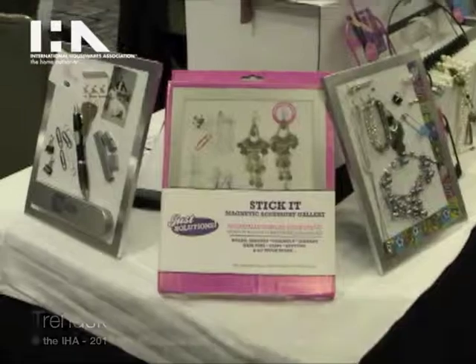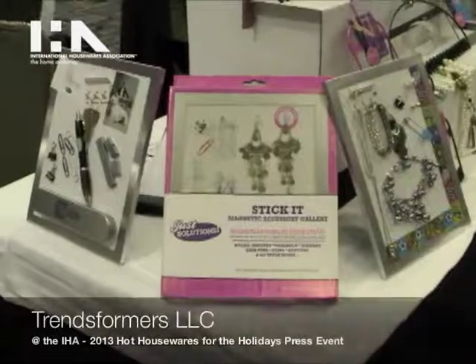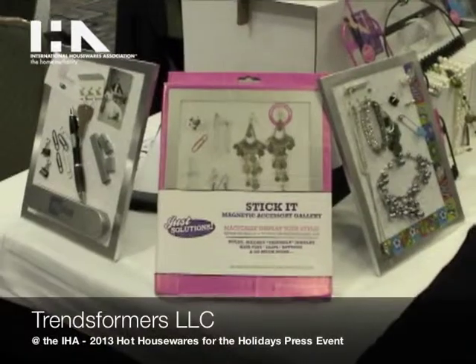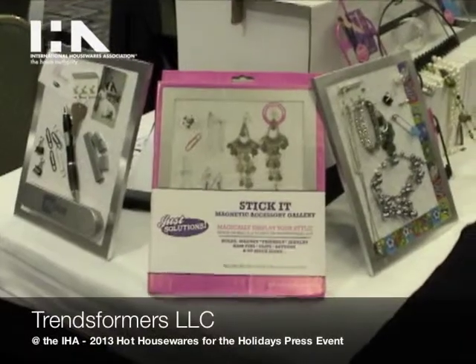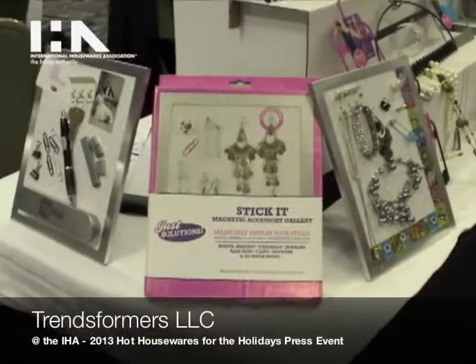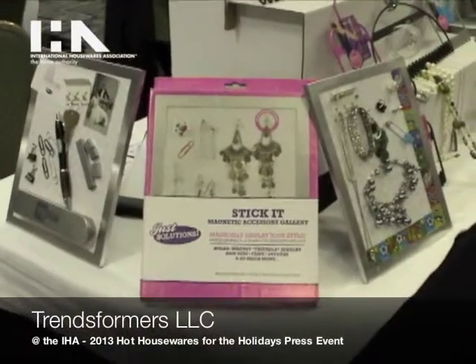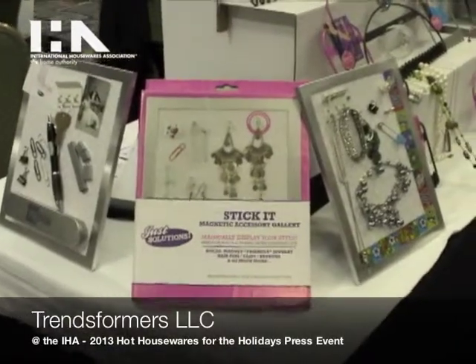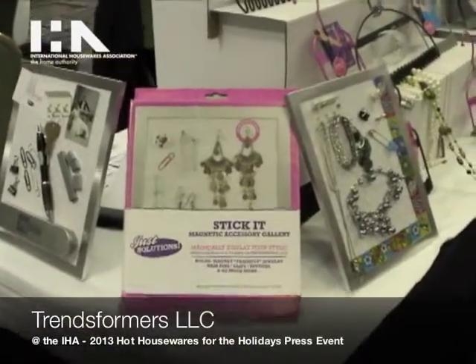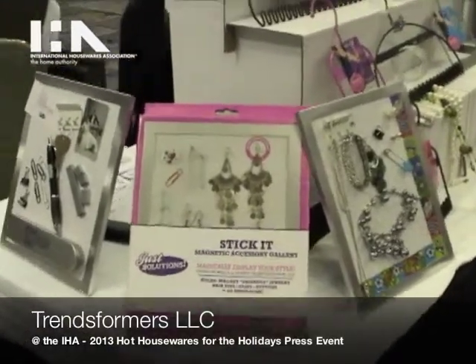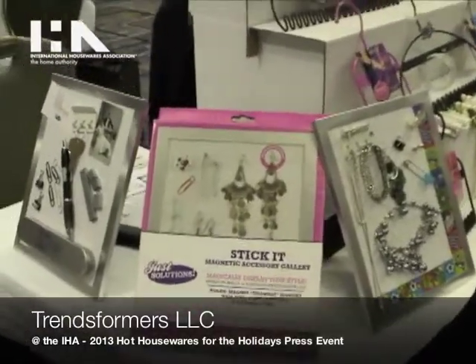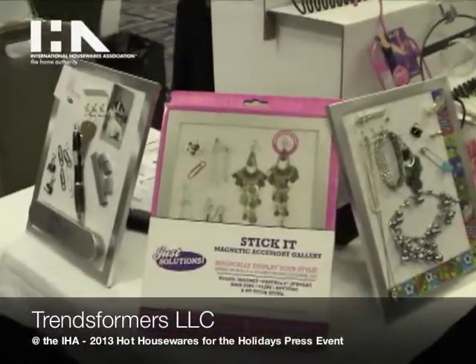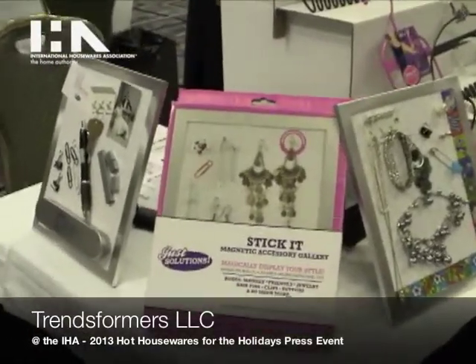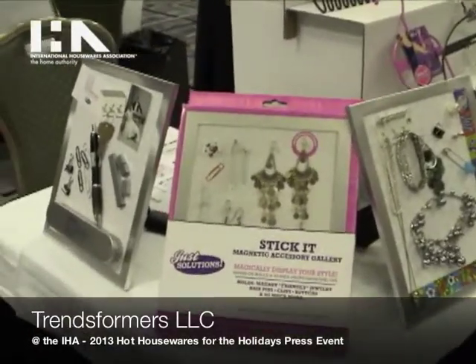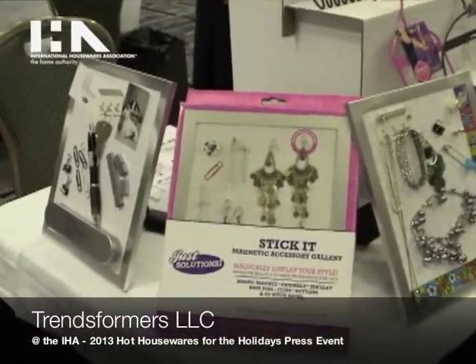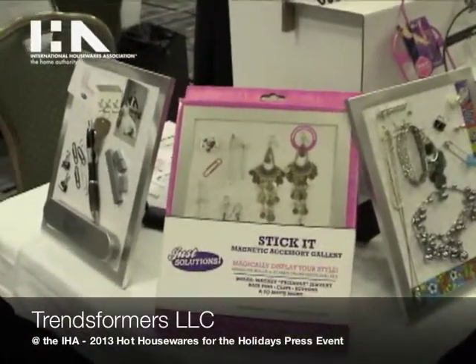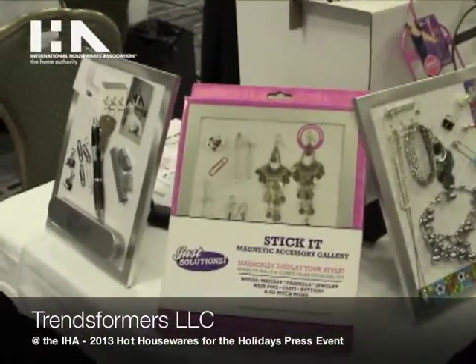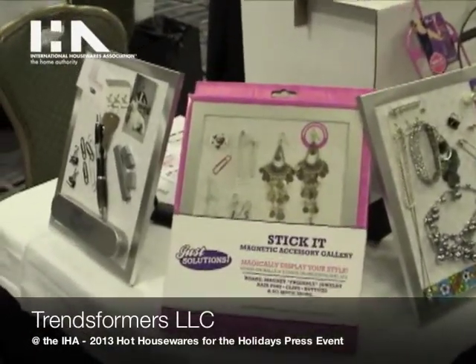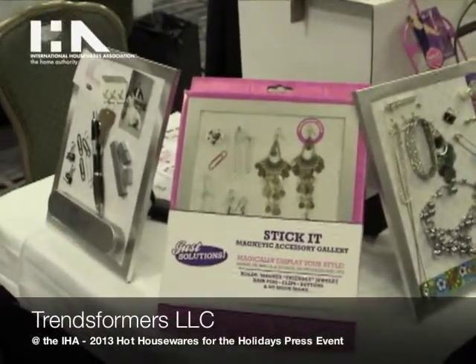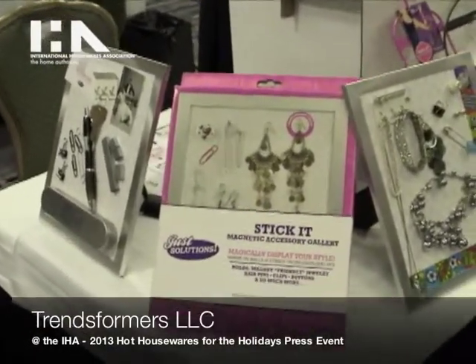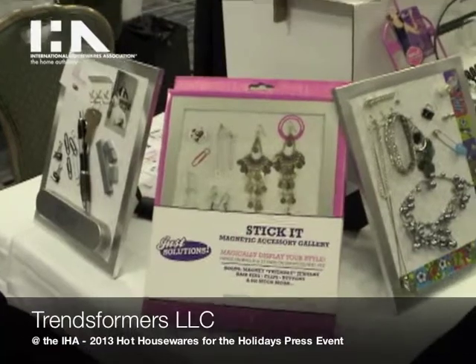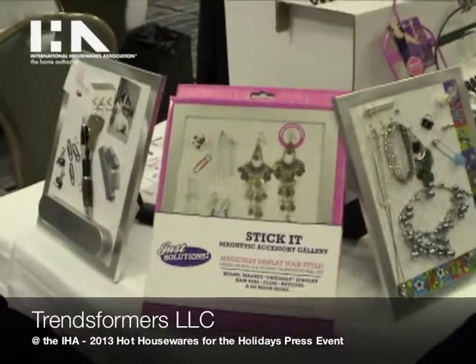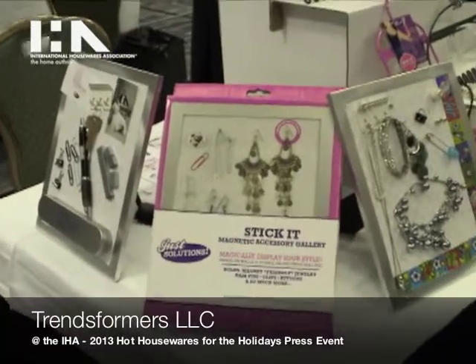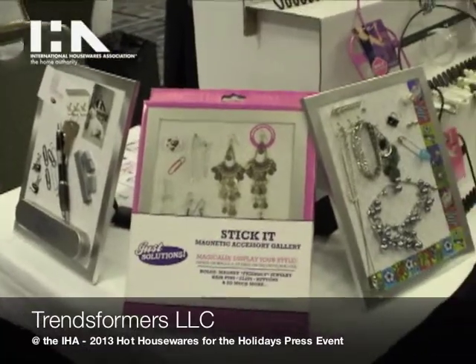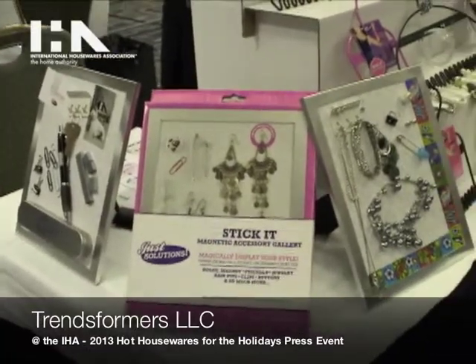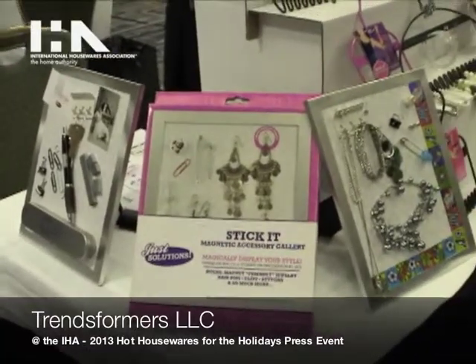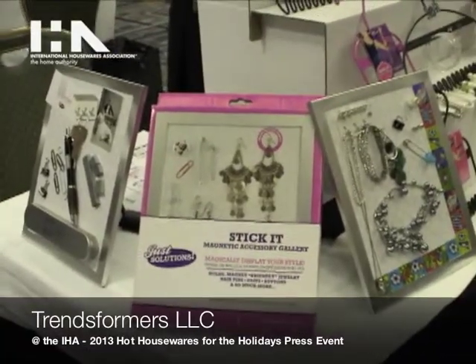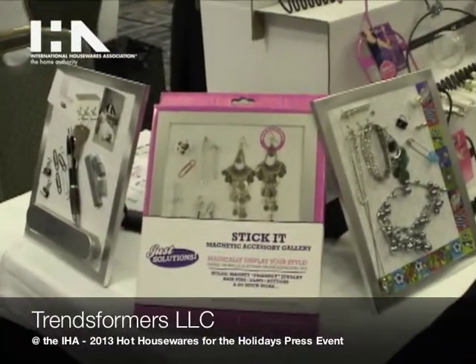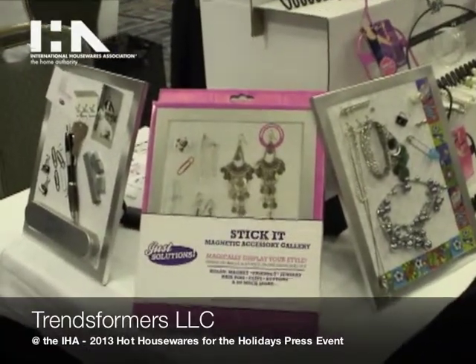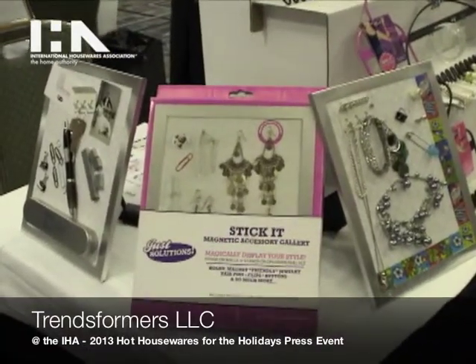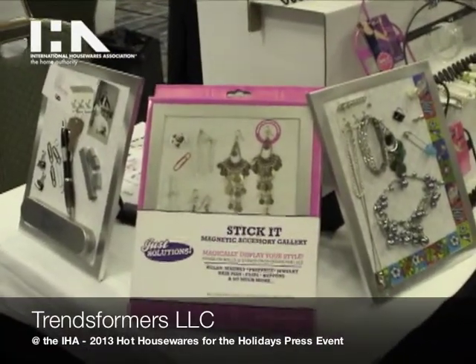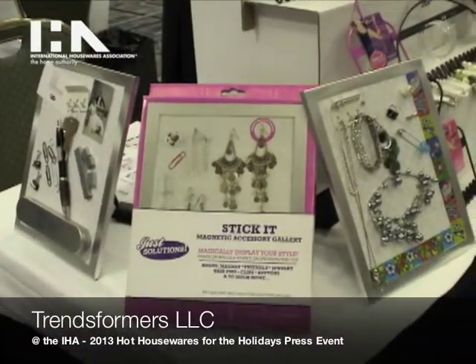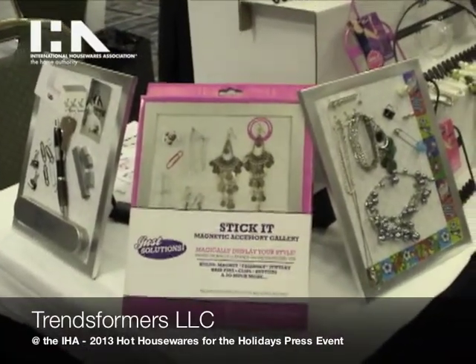We're from Just Solutions. We're an innovative young company. We come out with a lot of cool products — household products, jewelry storage solutions.